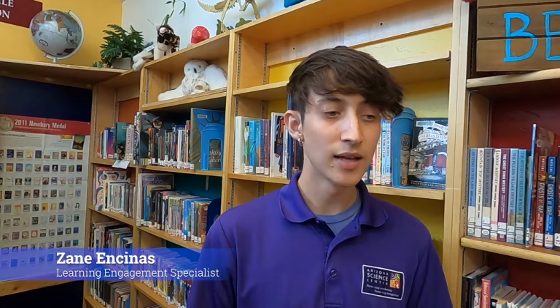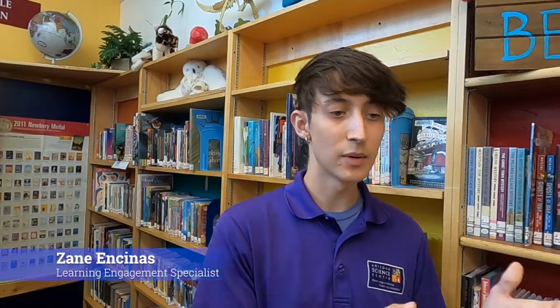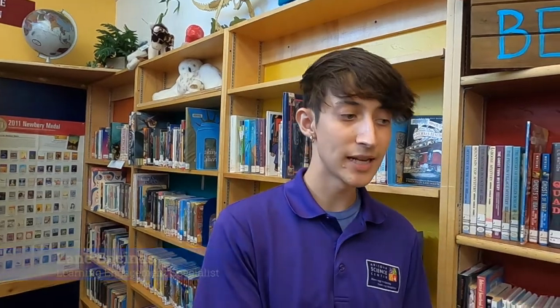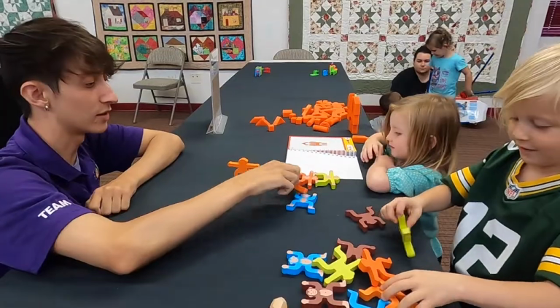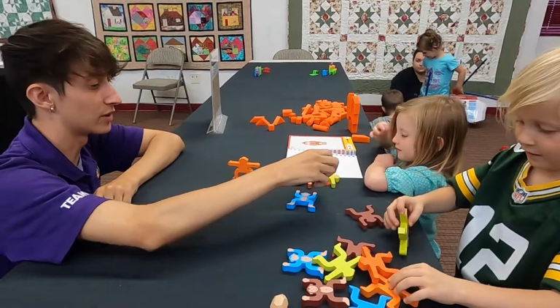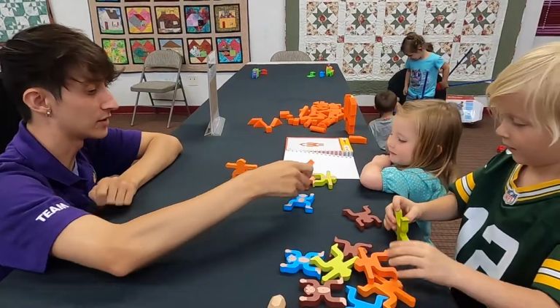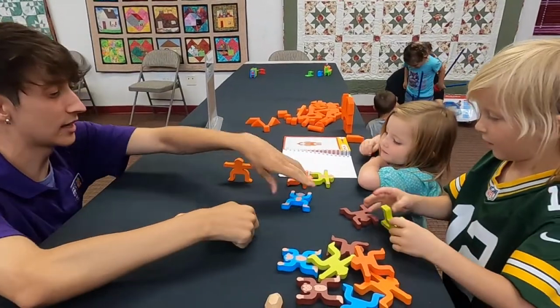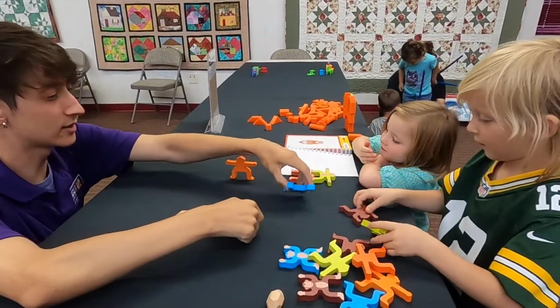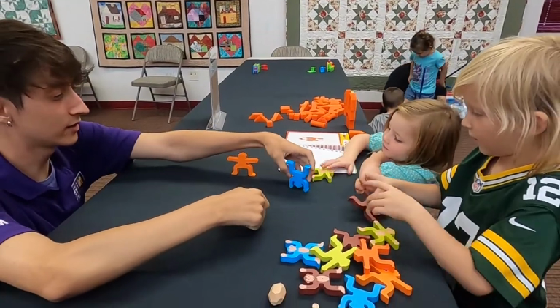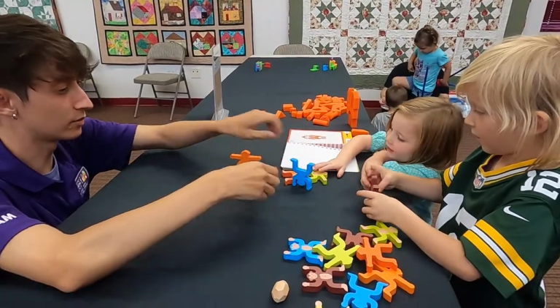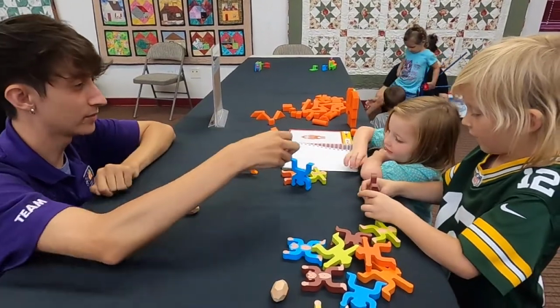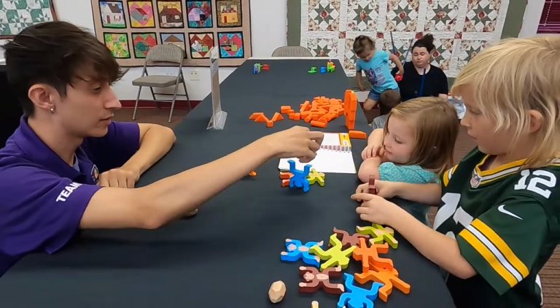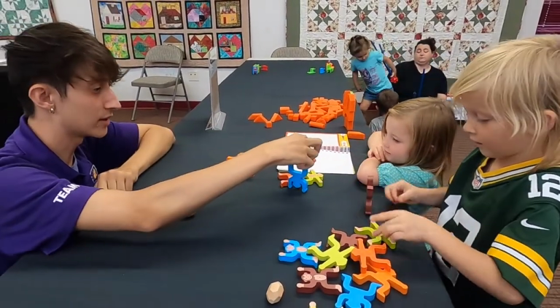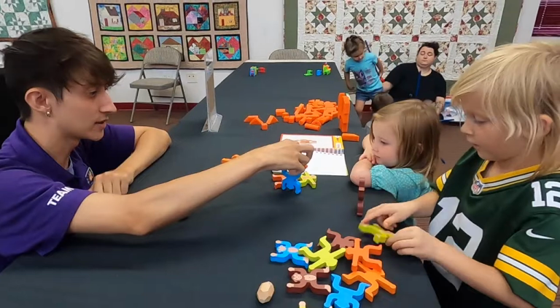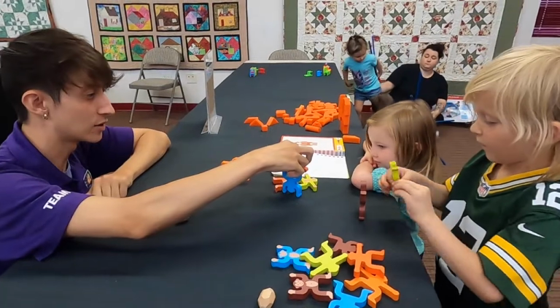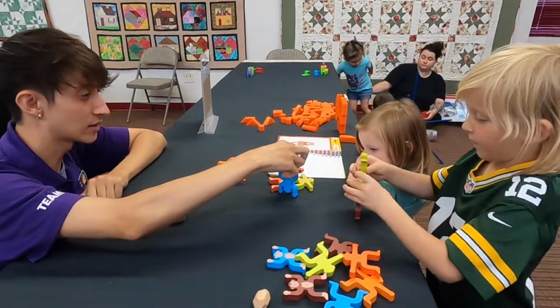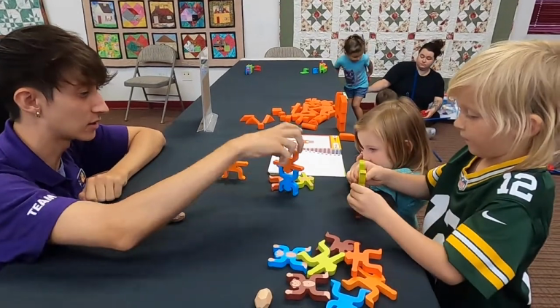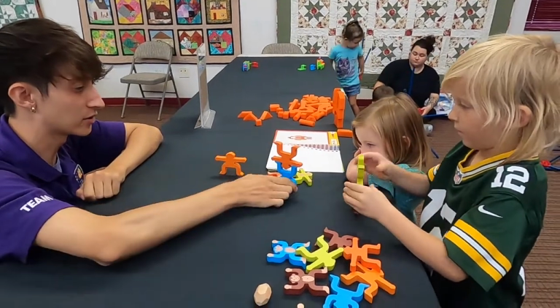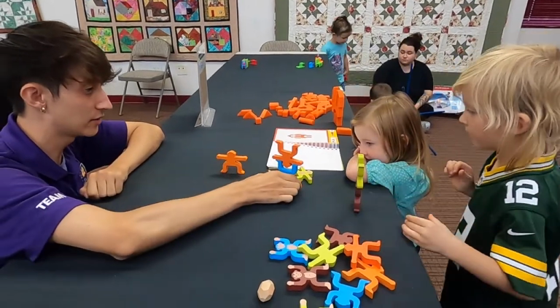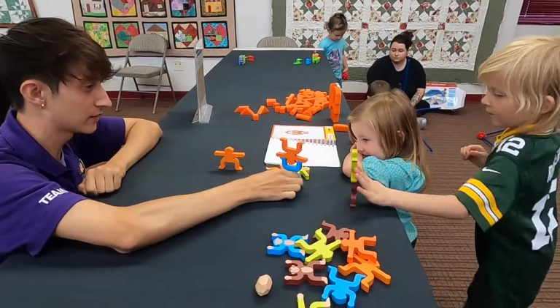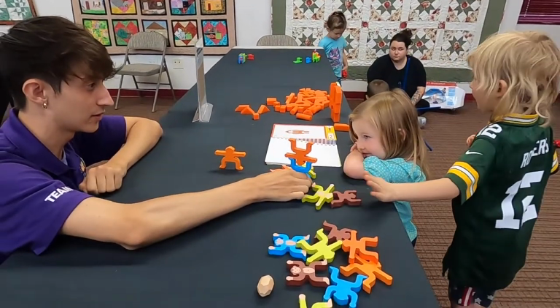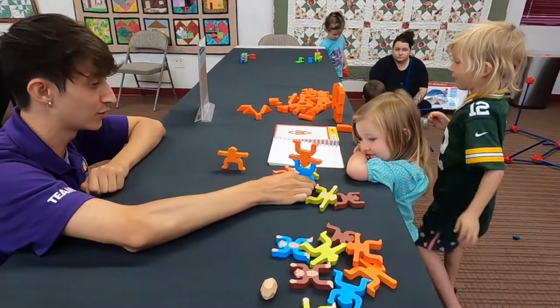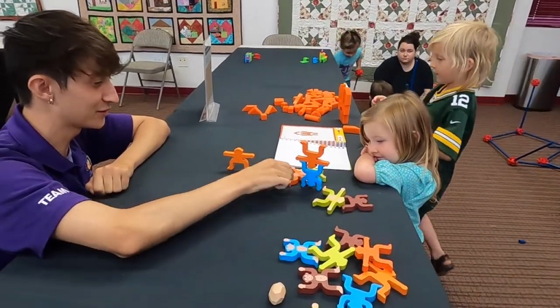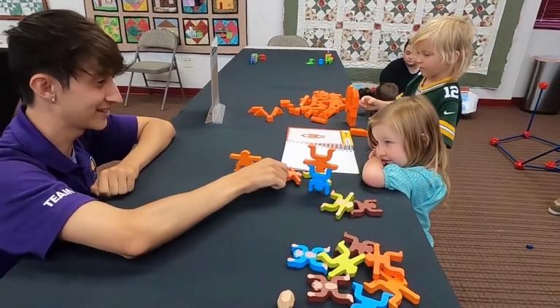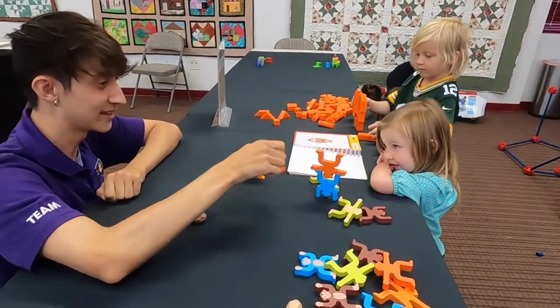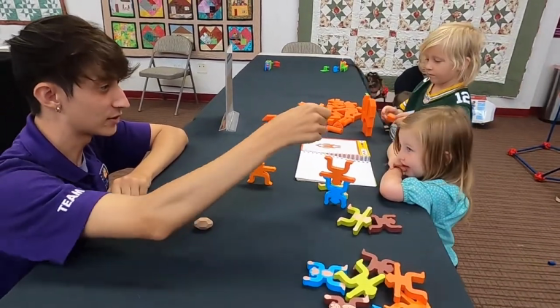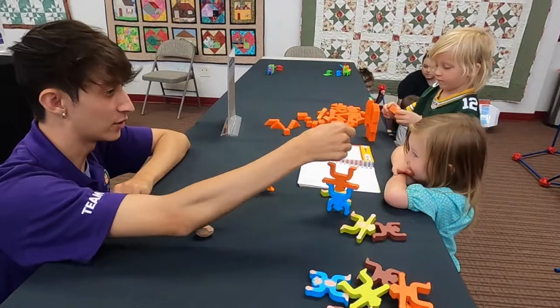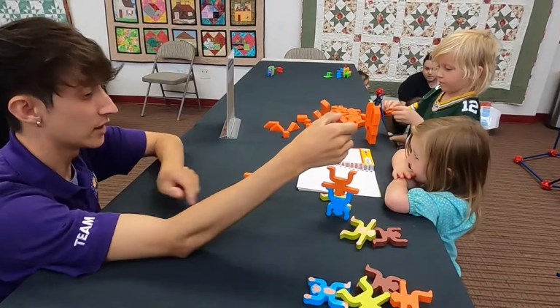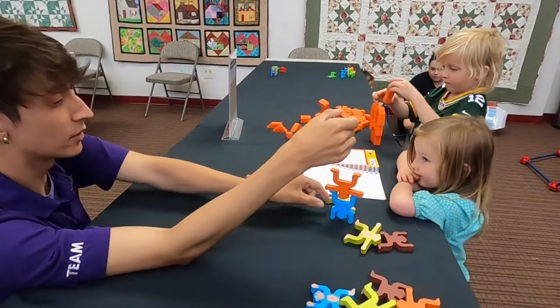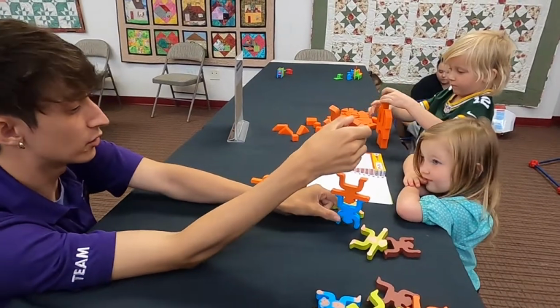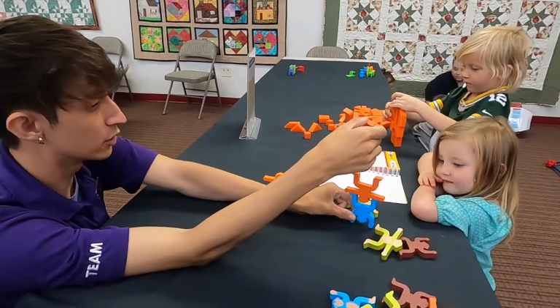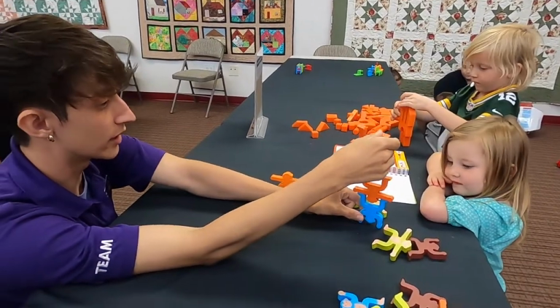Some of them are stacking games that focus on motor skills with the younger populations, but I enjoy doing them as well because you get to practice. It's kind of competitive in some ways, and you can be innovative in the way you stack them and try to think of ways to do it better.